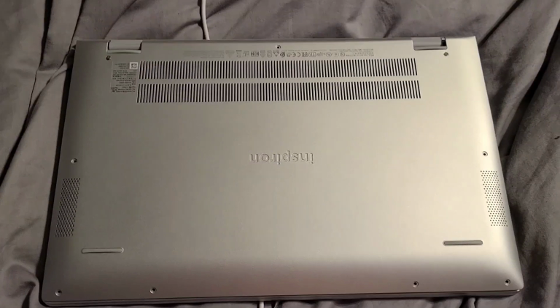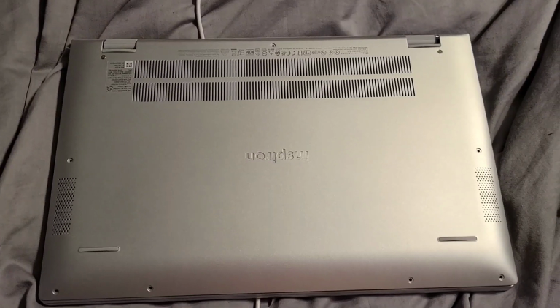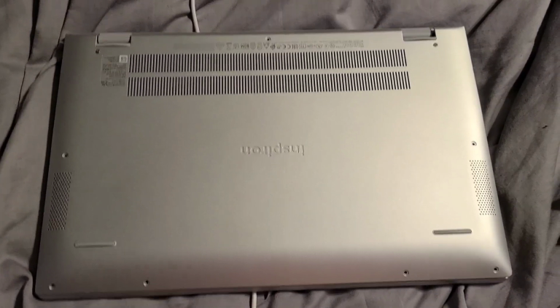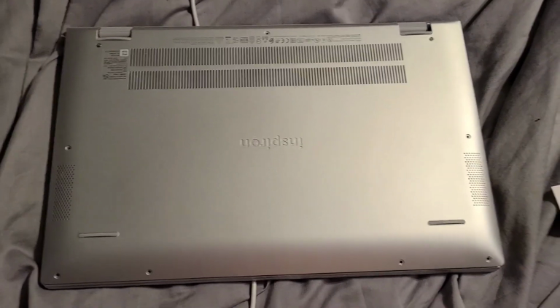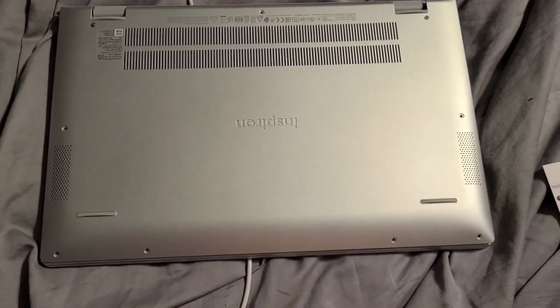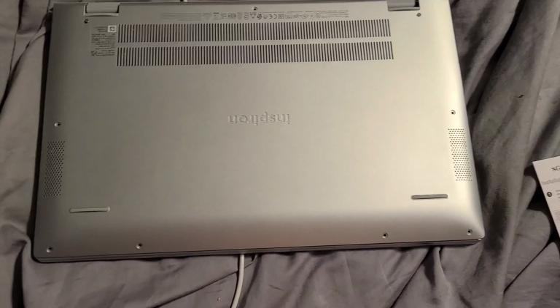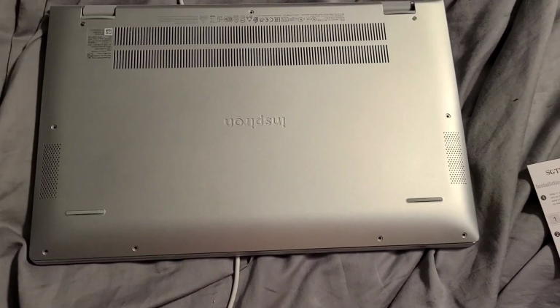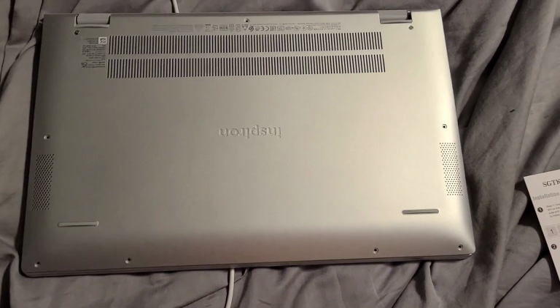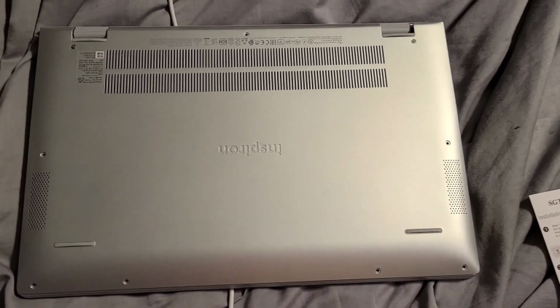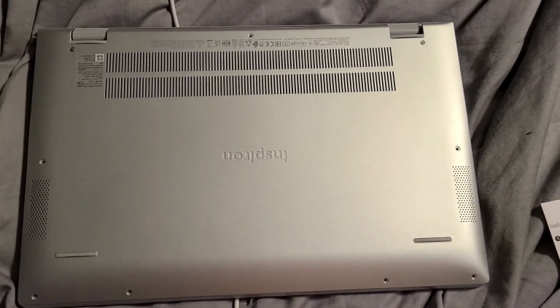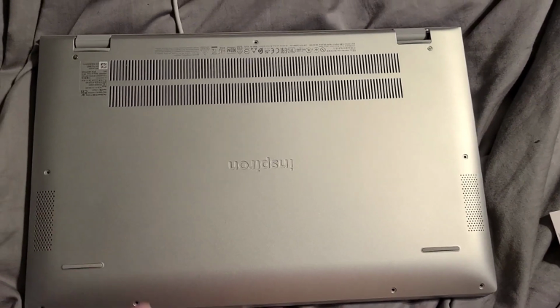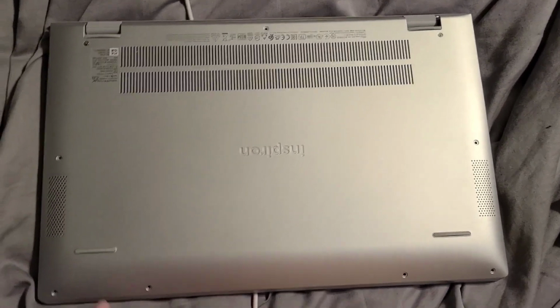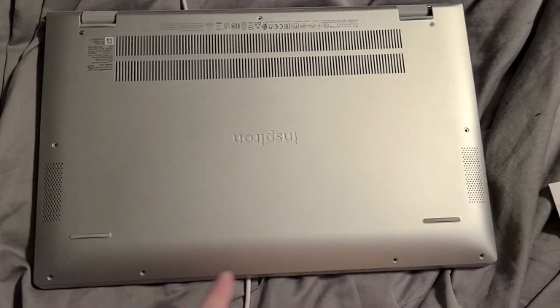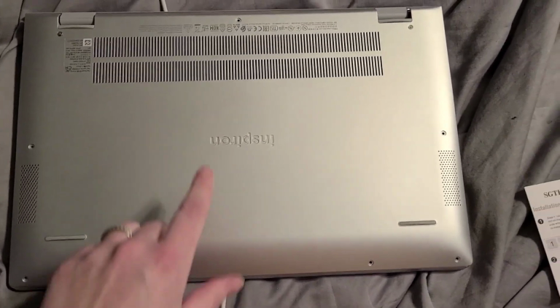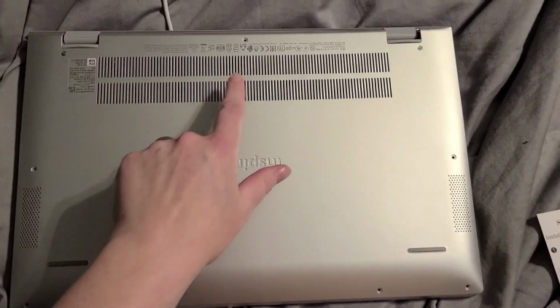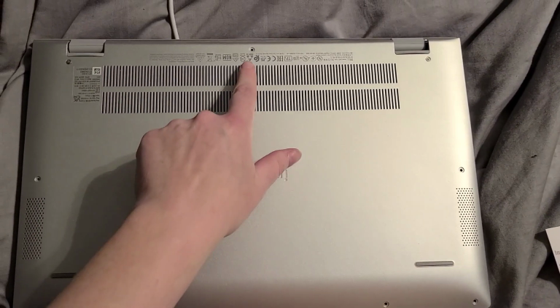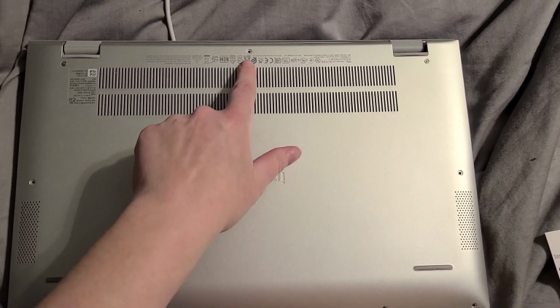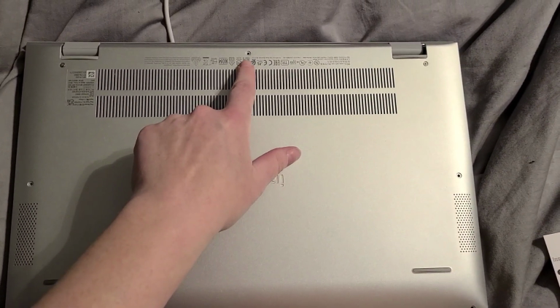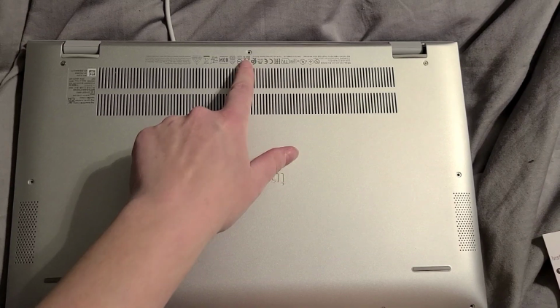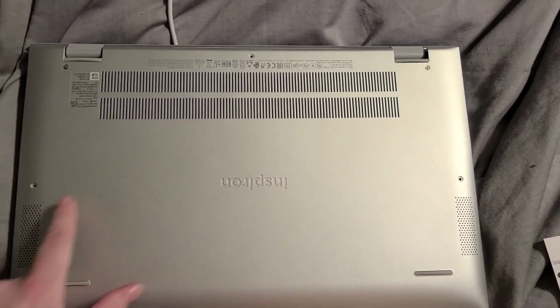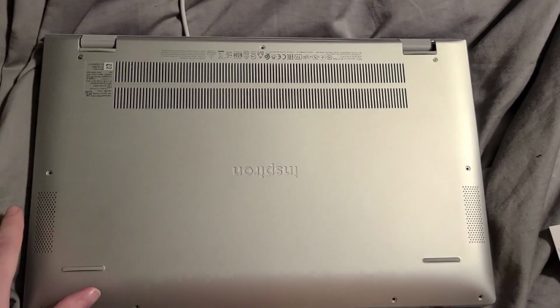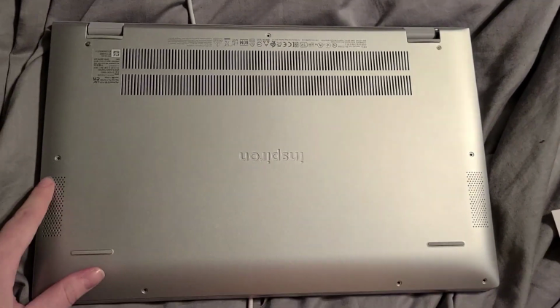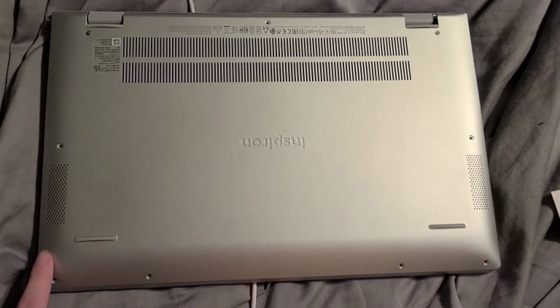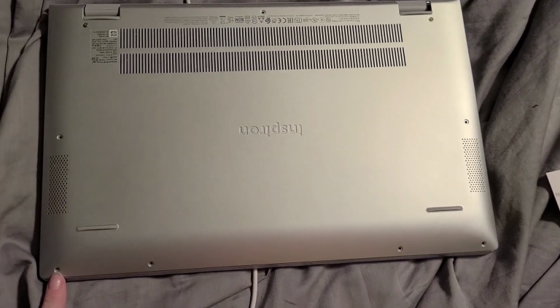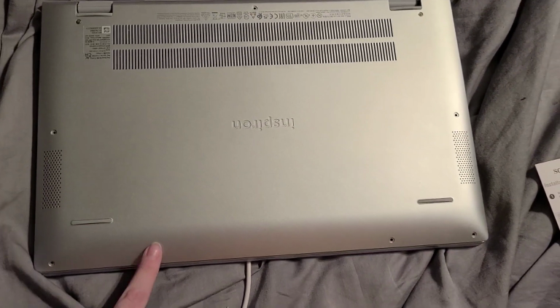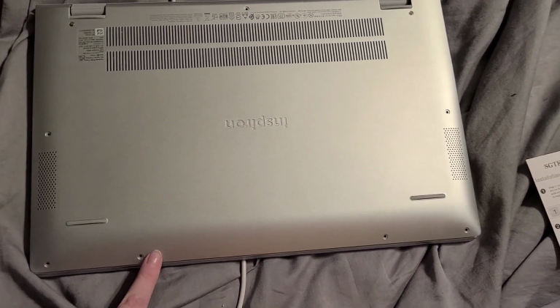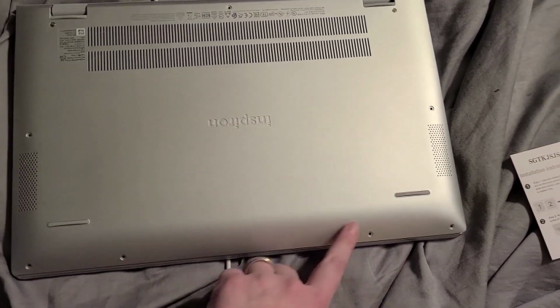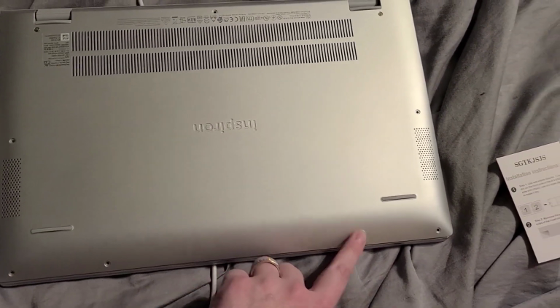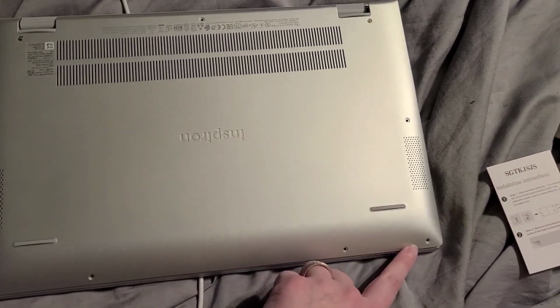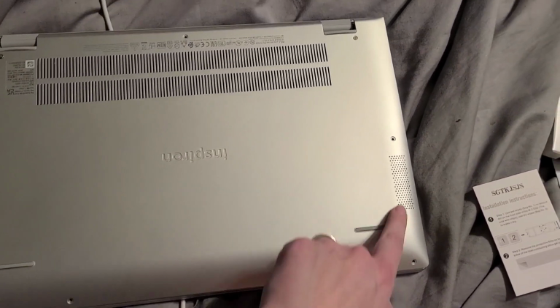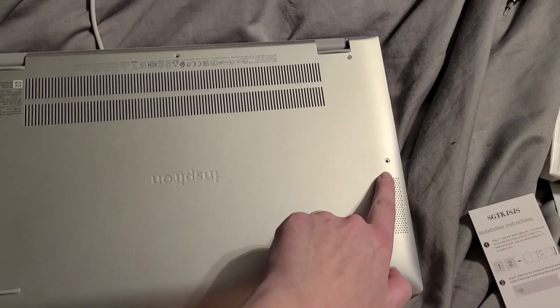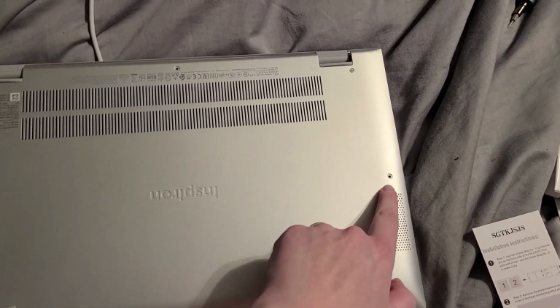Second, flip over your laptop and remove these screws. There are seven screws to remove.